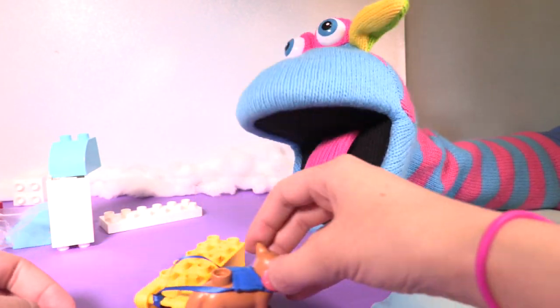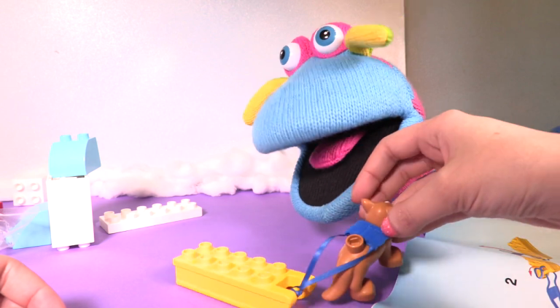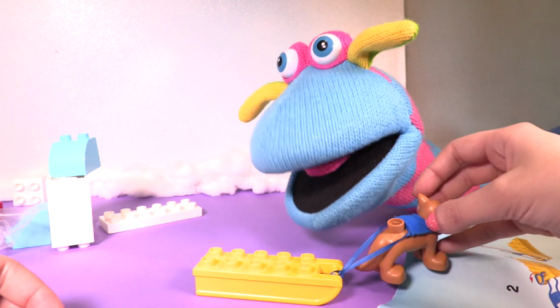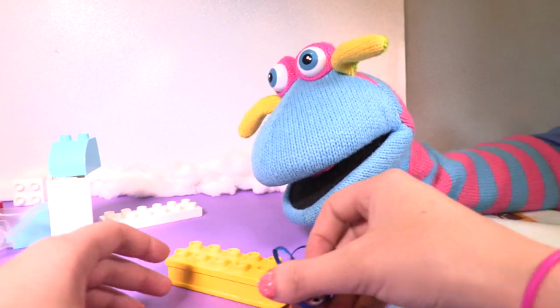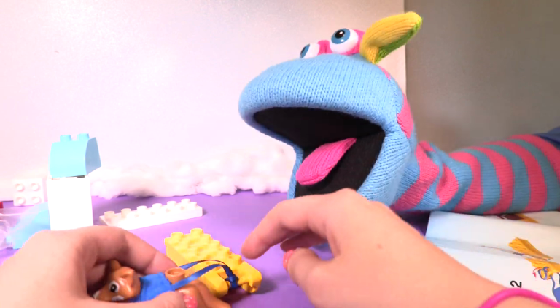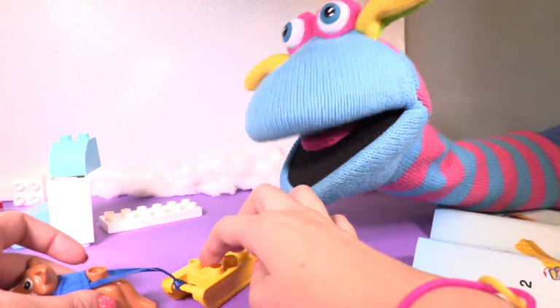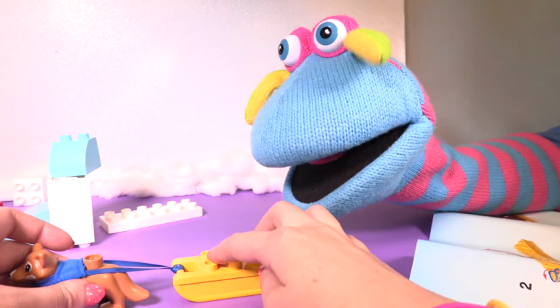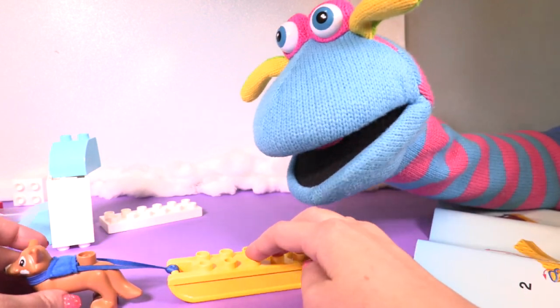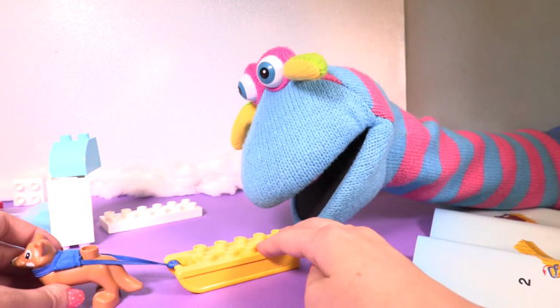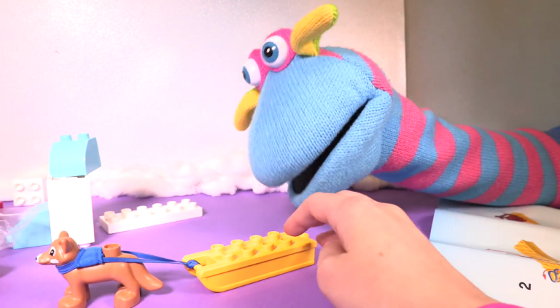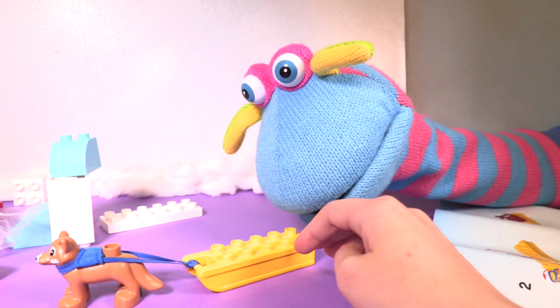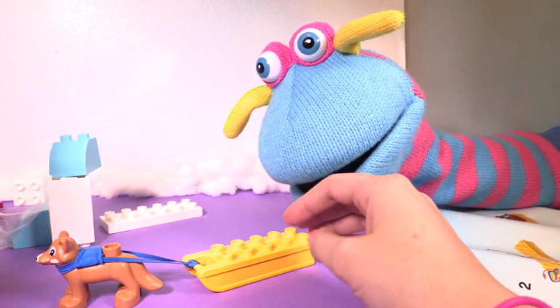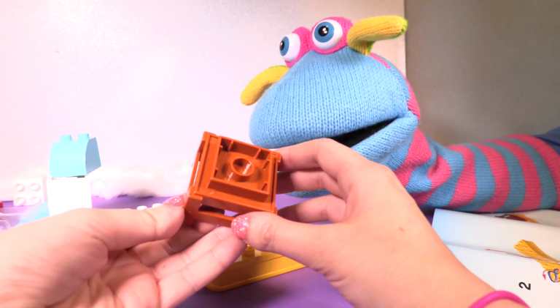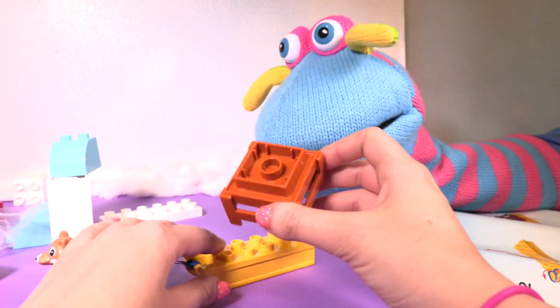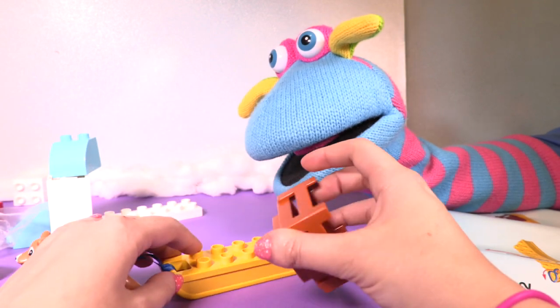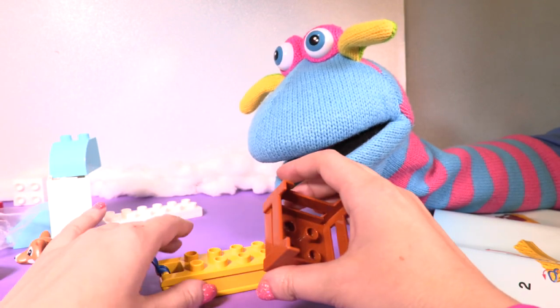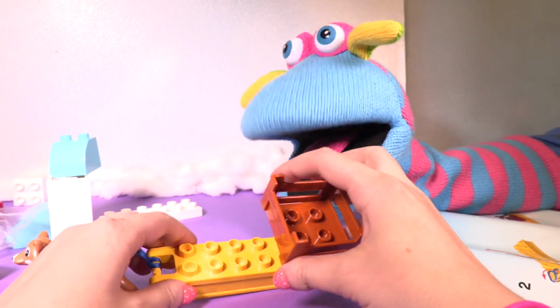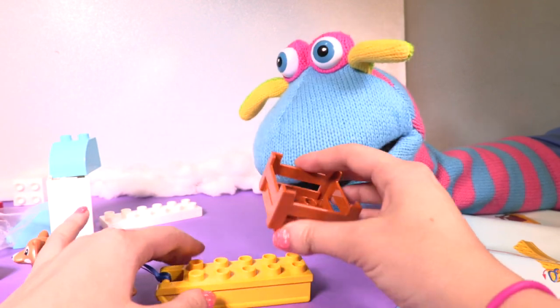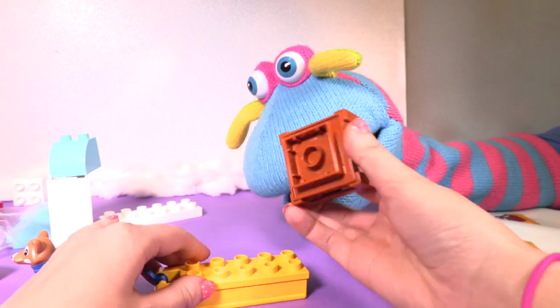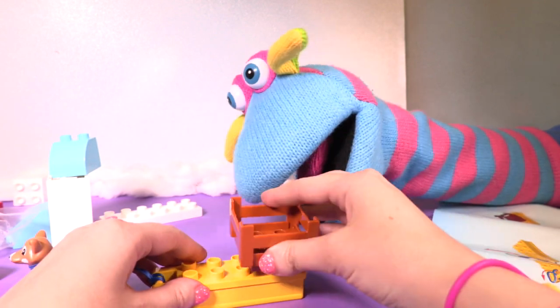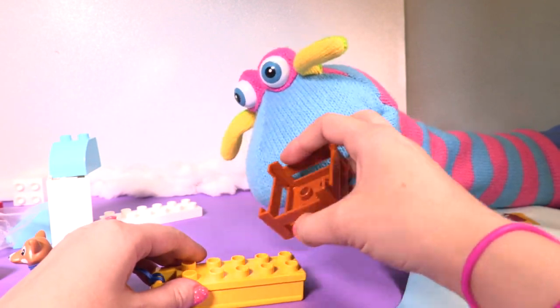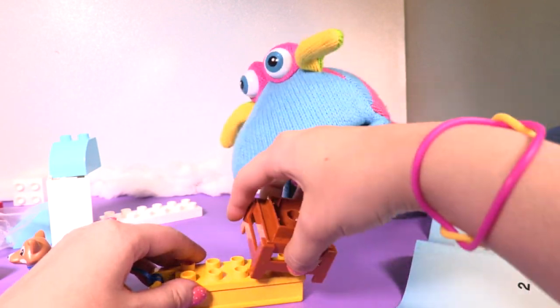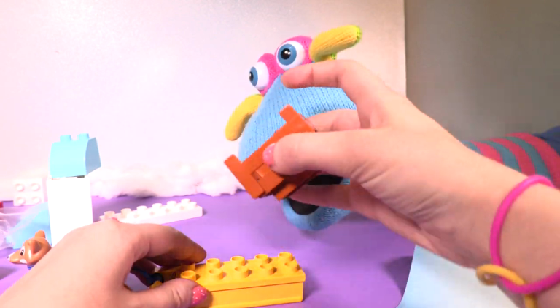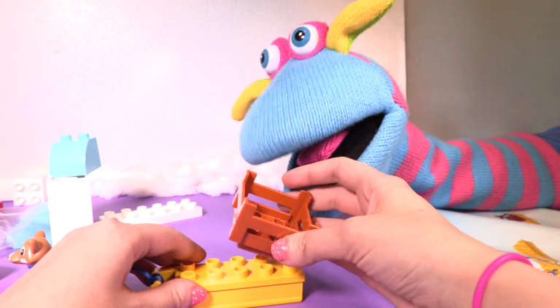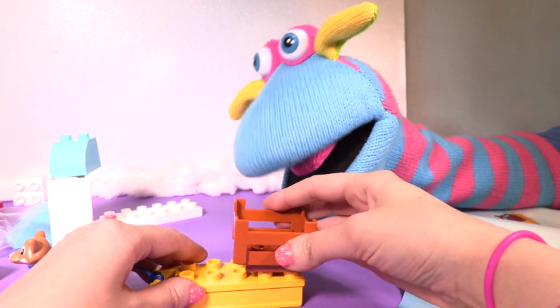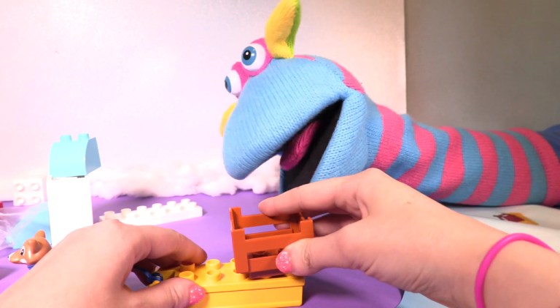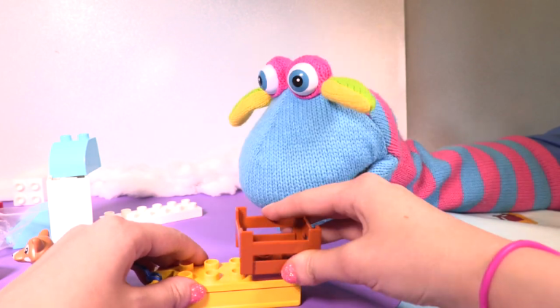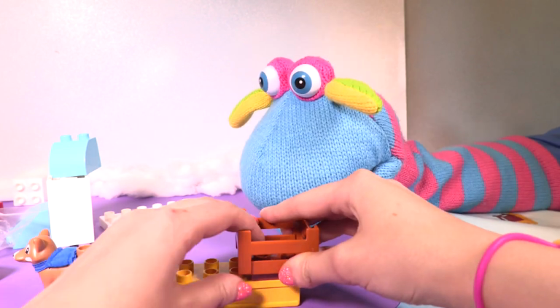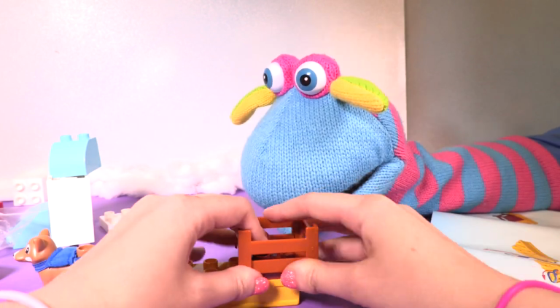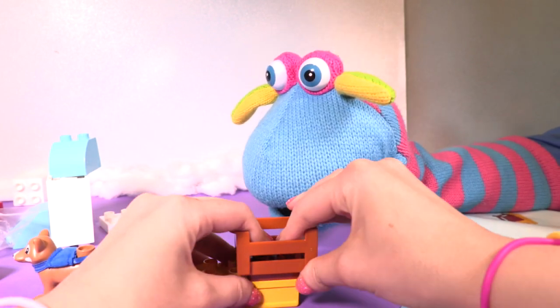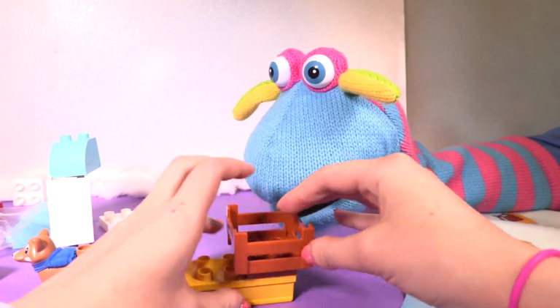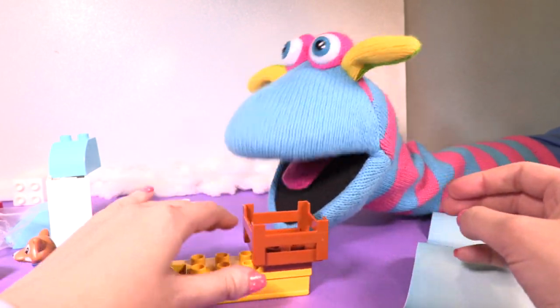Wait, one more bit. You've got to put the crate on the sleigh. Oh, all right. Yeah. That's it. Is it that way or that way? No, that way. Yeah. Ooh, that's cool.